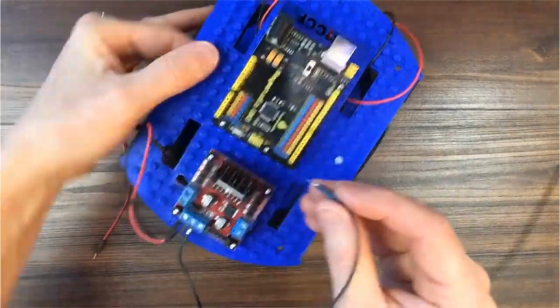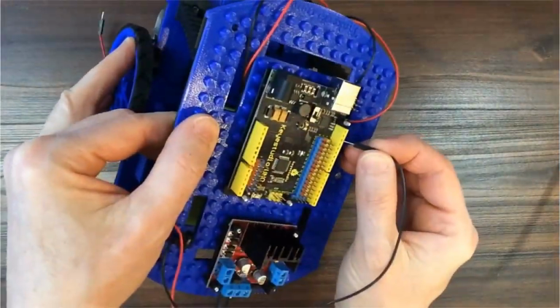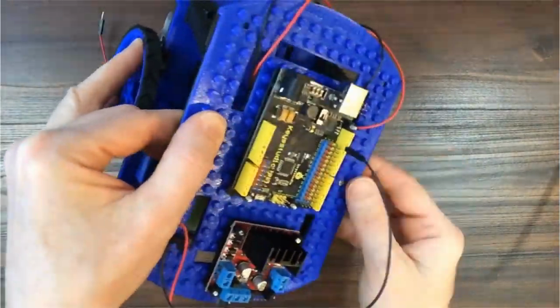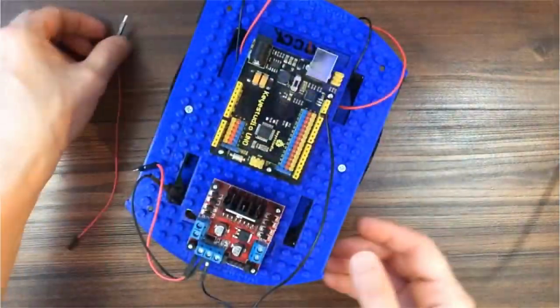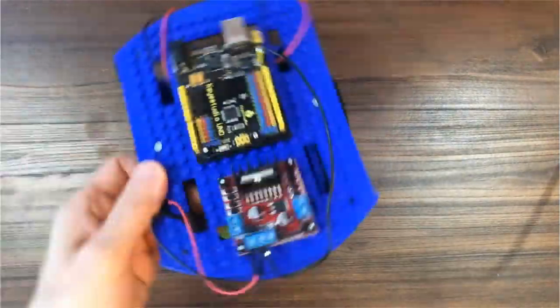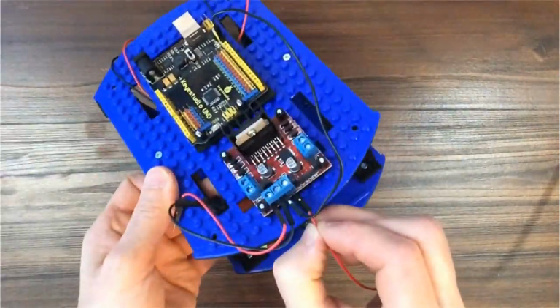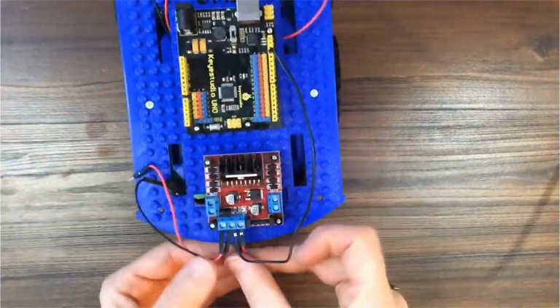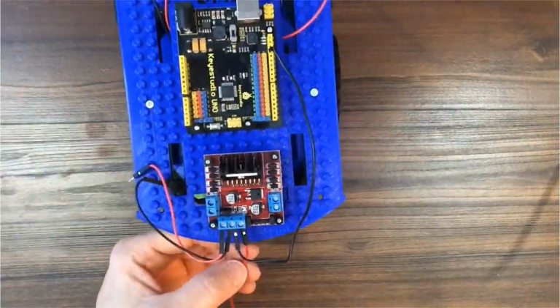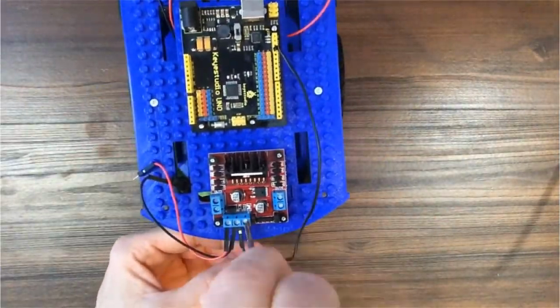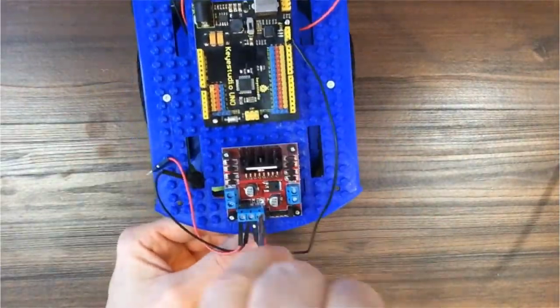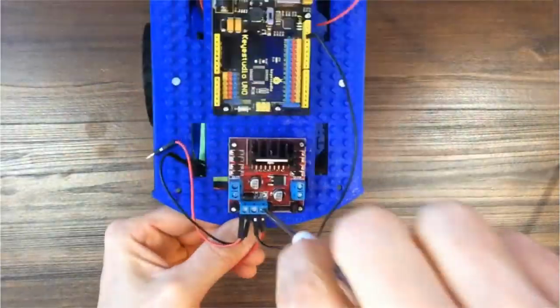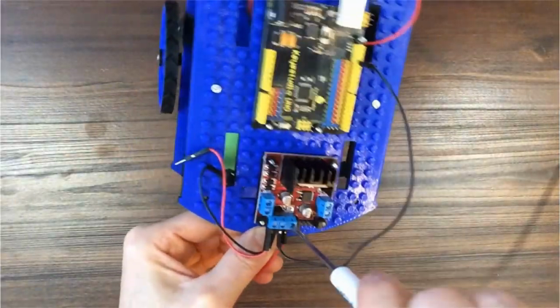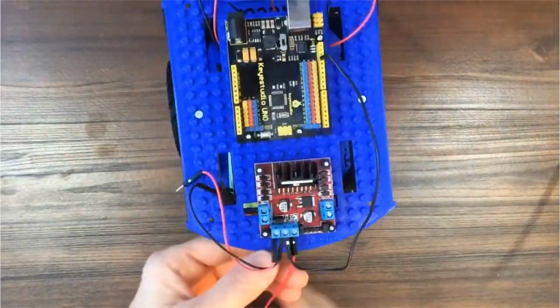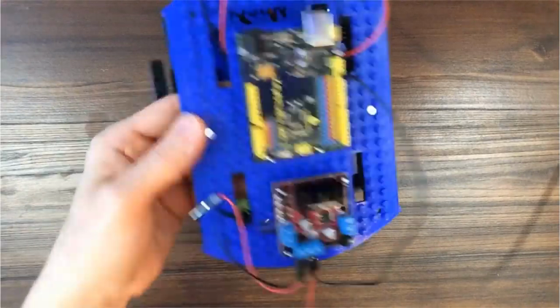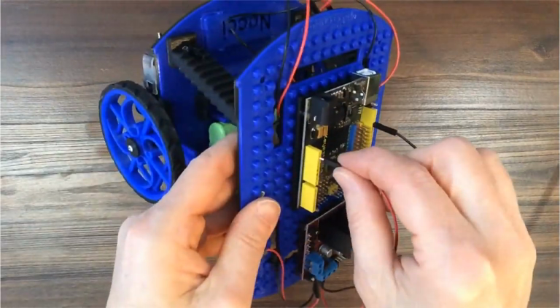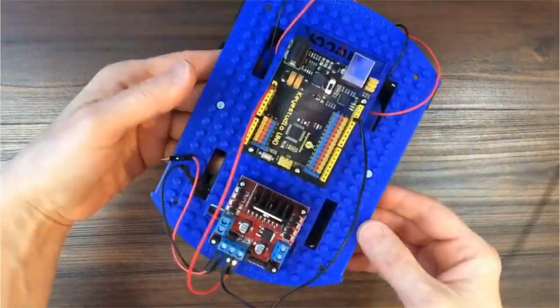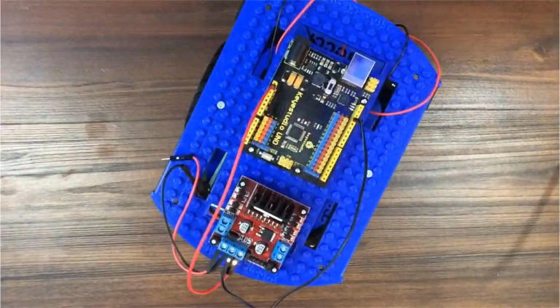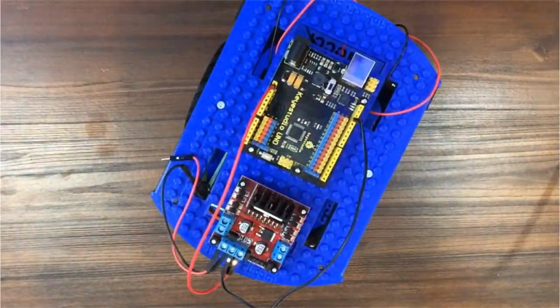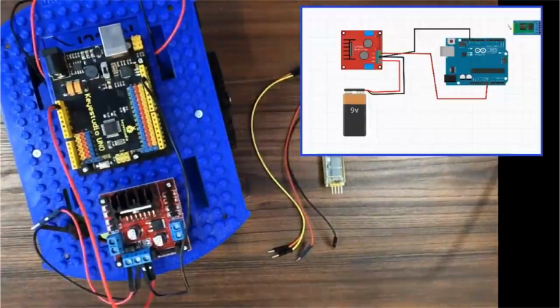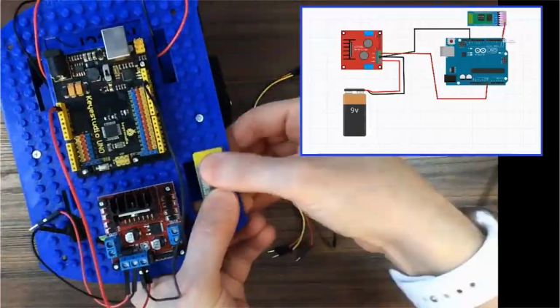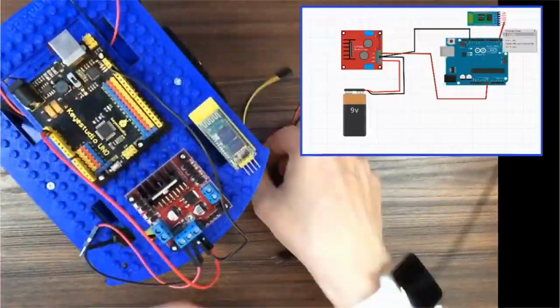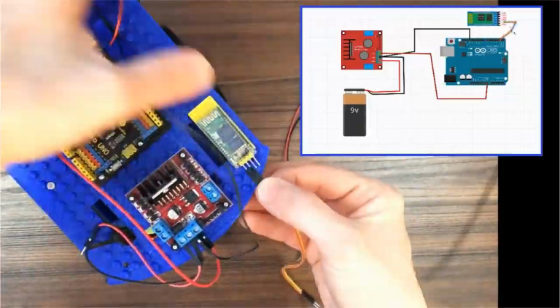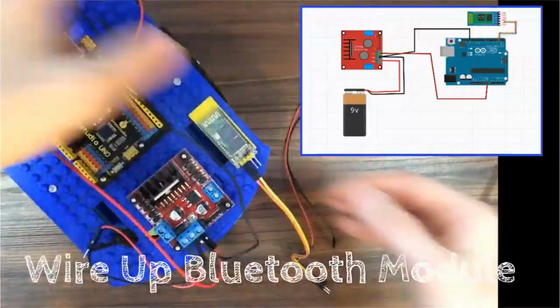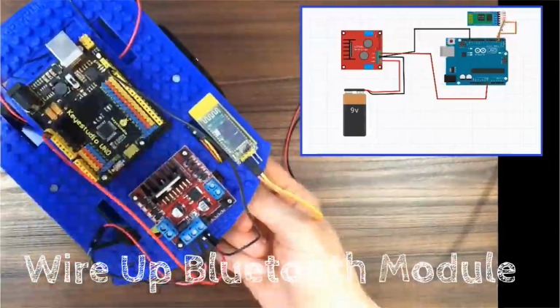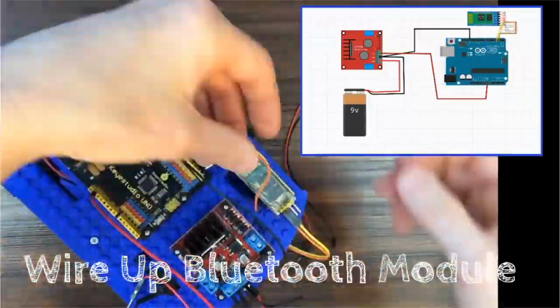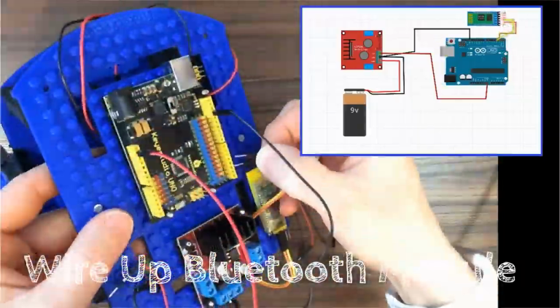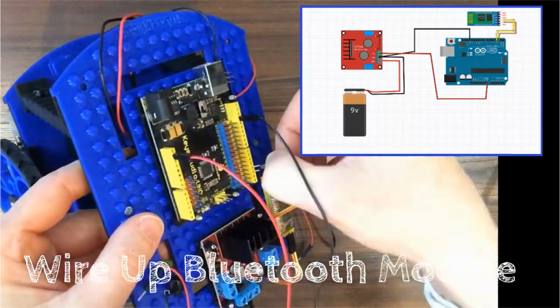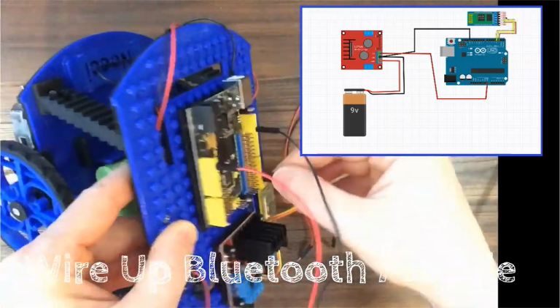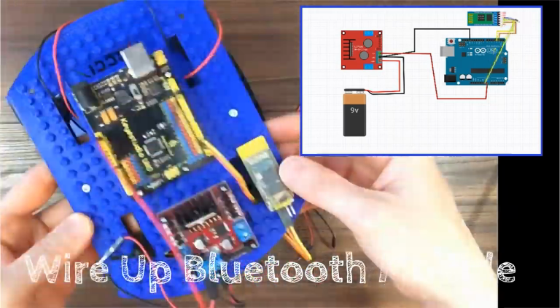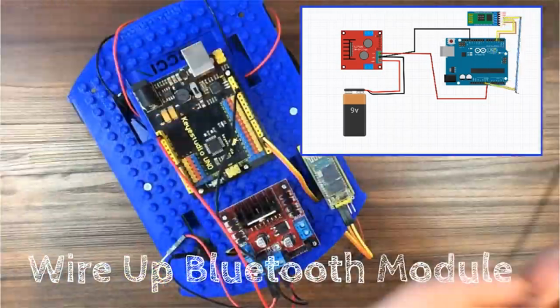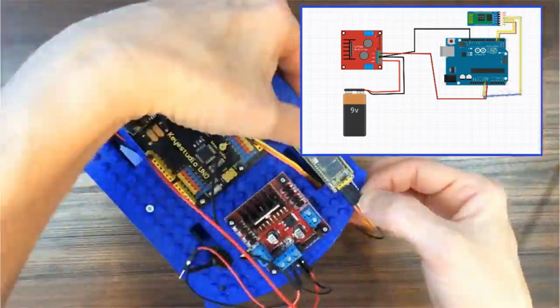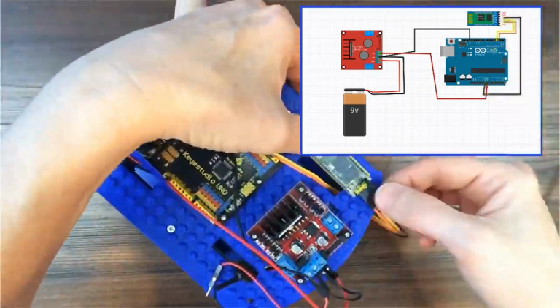Connect the ground wire that we connected in the last step from the motor board. Next, we'll plug in the Bluetooth module. If you're building this, you can use the written instructions in the comments.